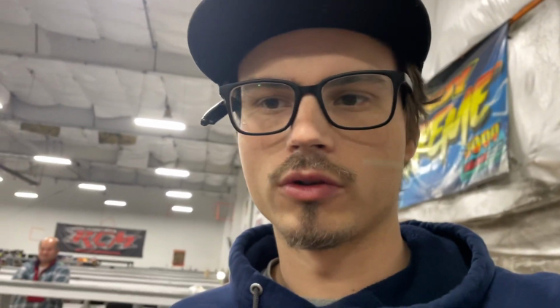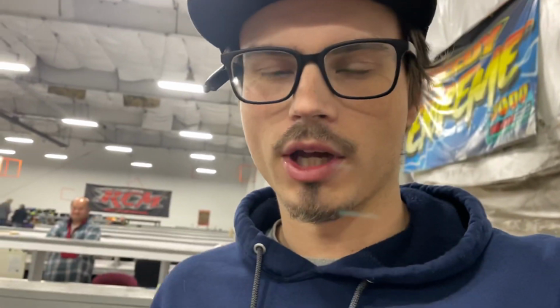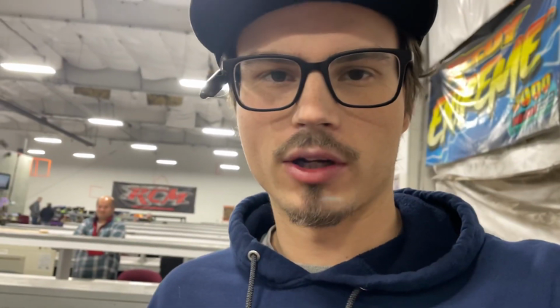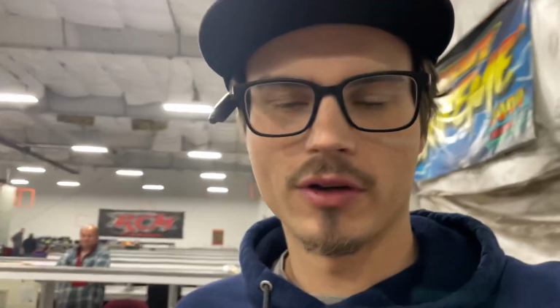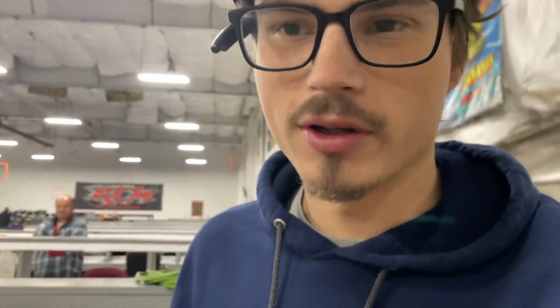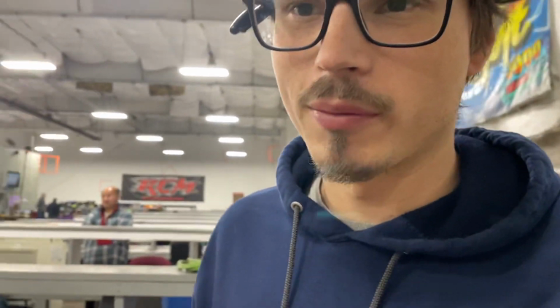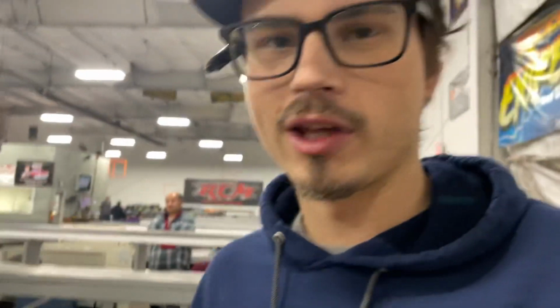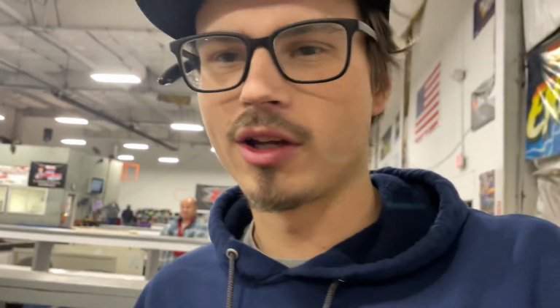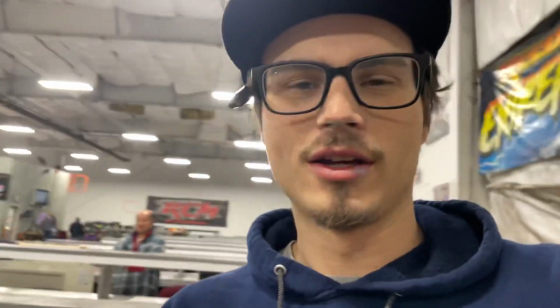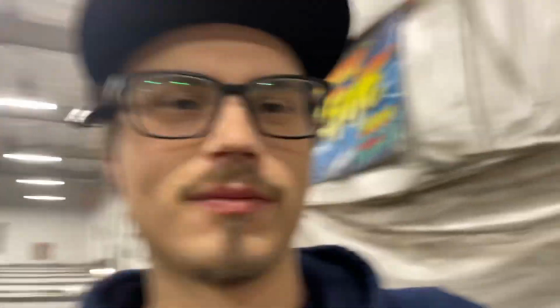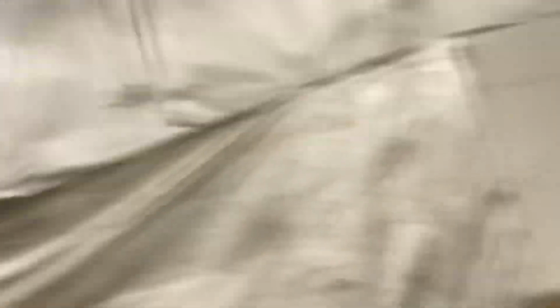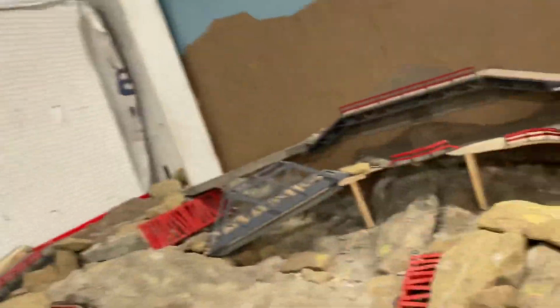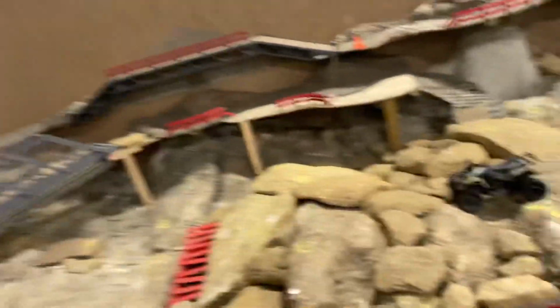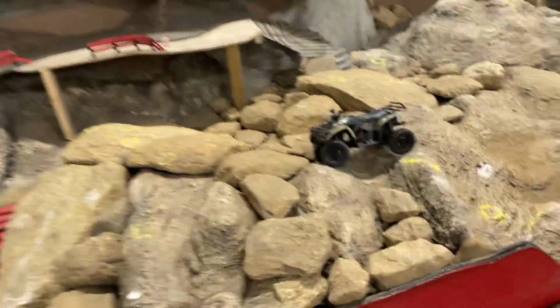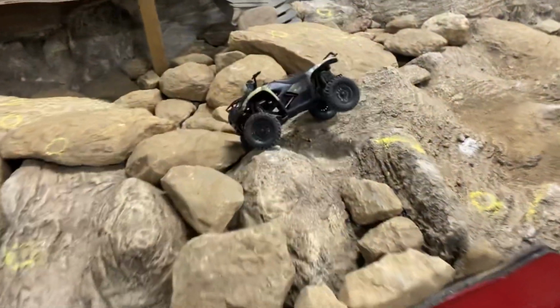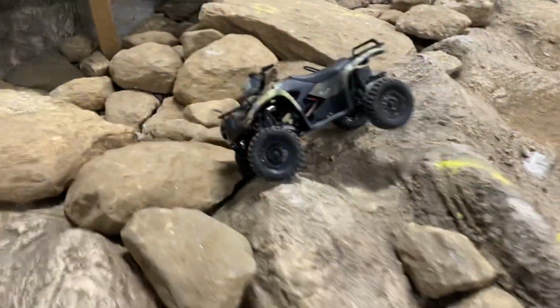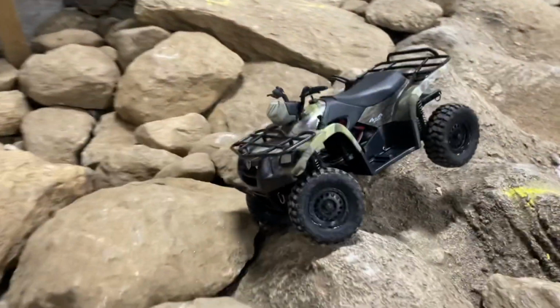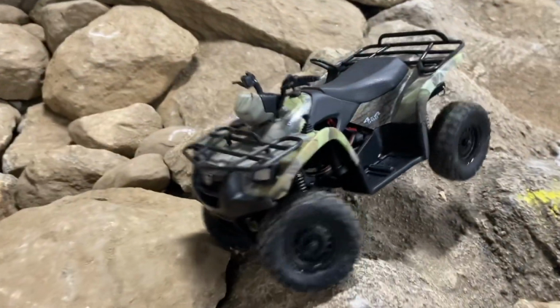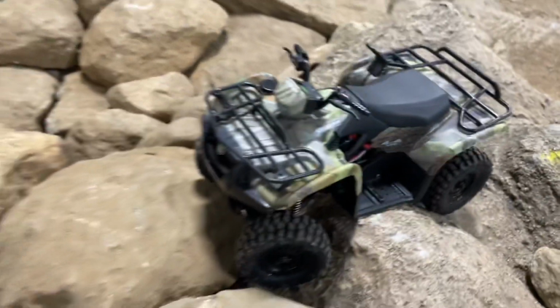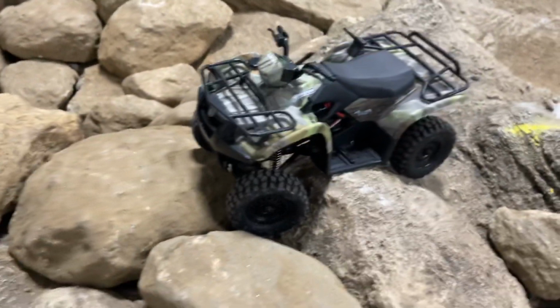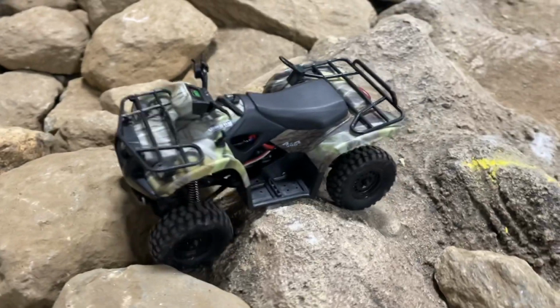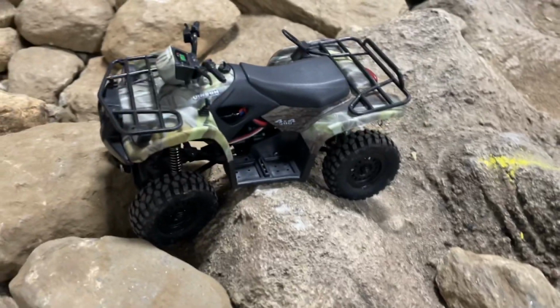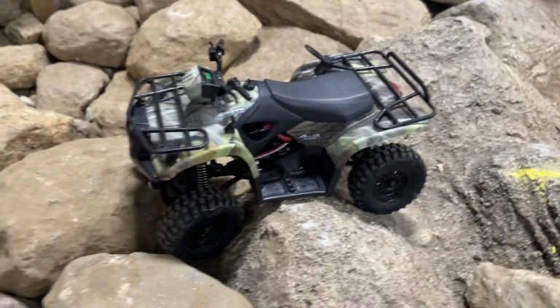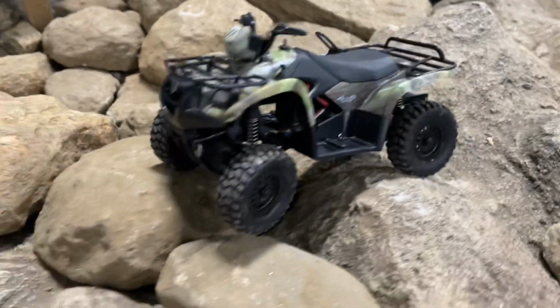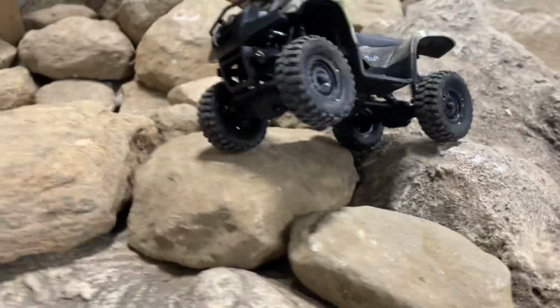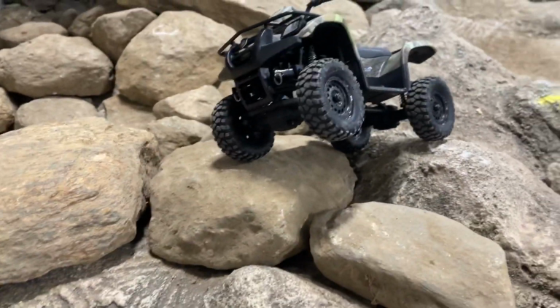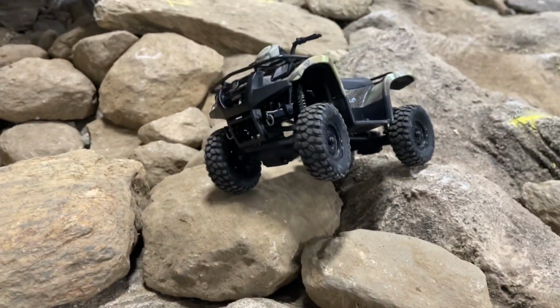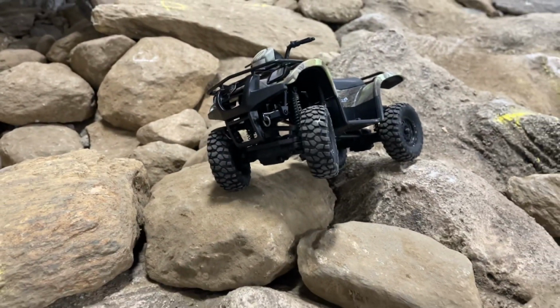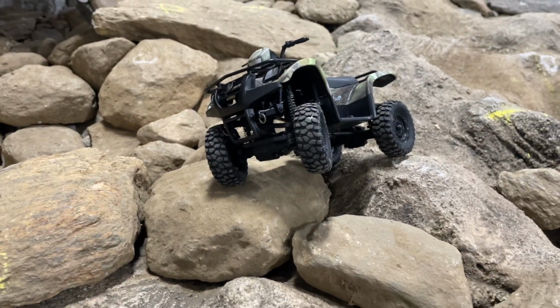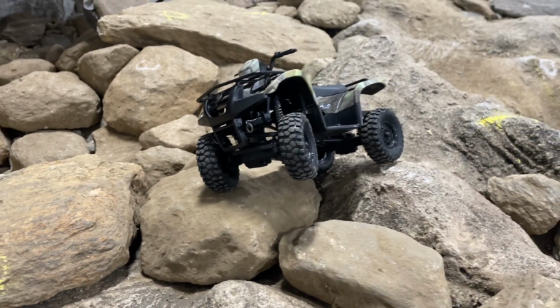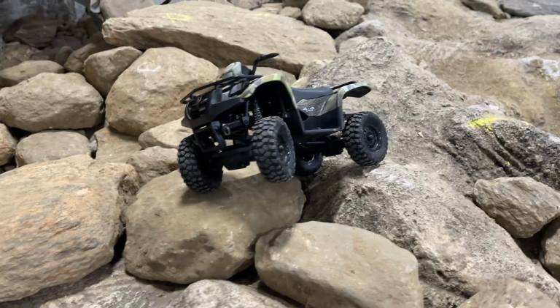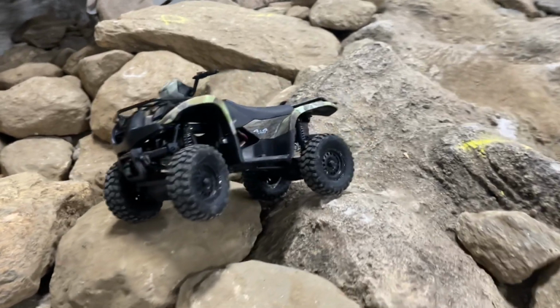What's going on guys, we got a quick video for you. My buddy Les came down today, he's got his mini ATV. I posted up some pics of this the other day so I figured to do a little video so you guys can check it out in motion. Les can tell us a little bit where he got this equipment from because I know you guys were curious.